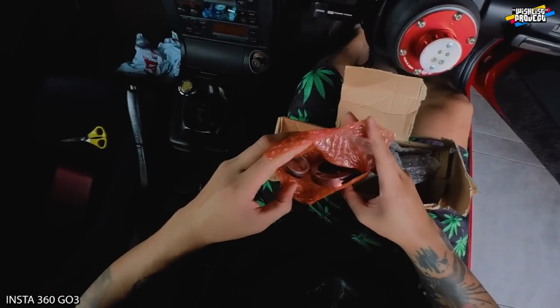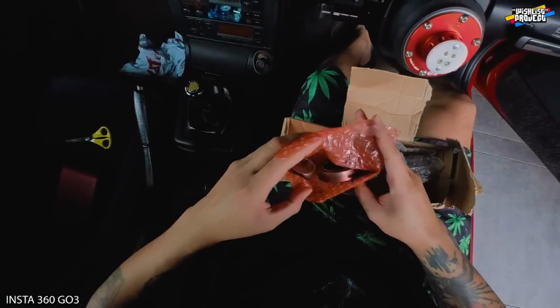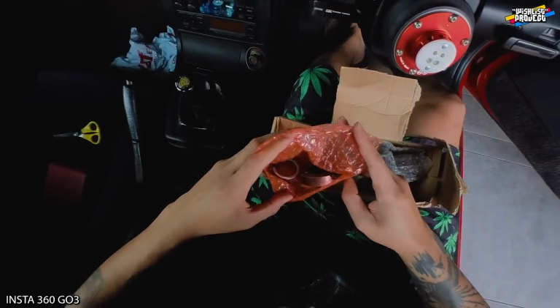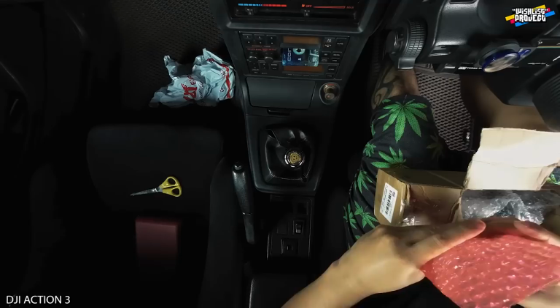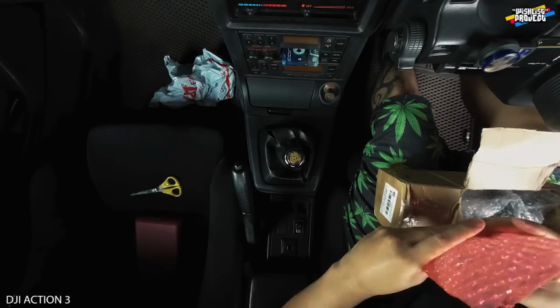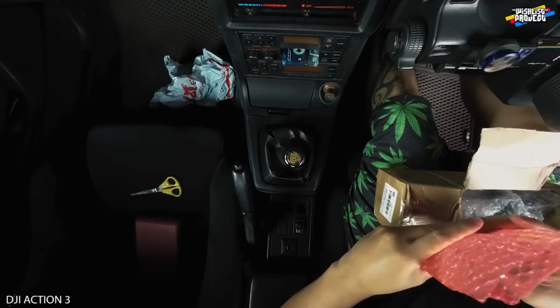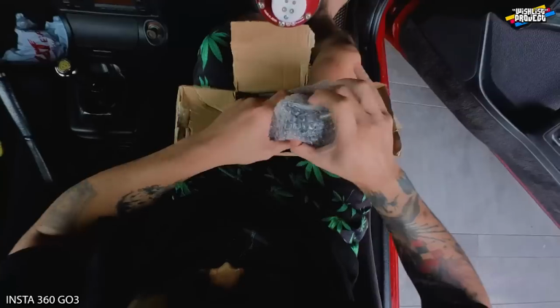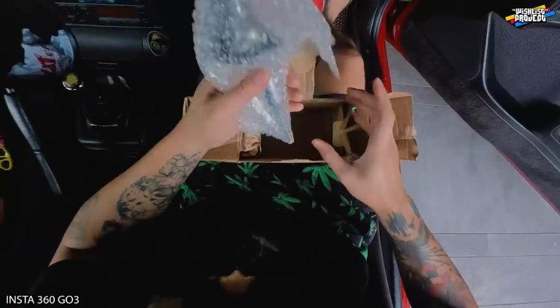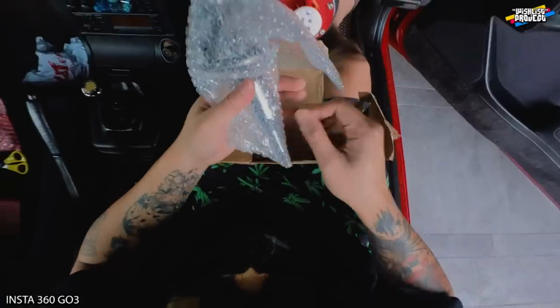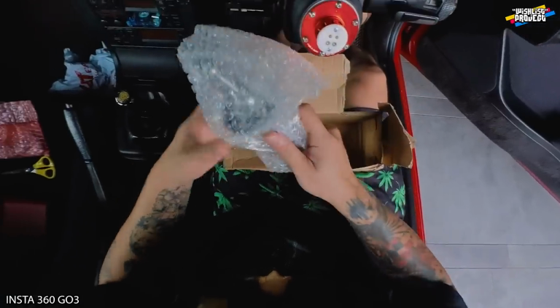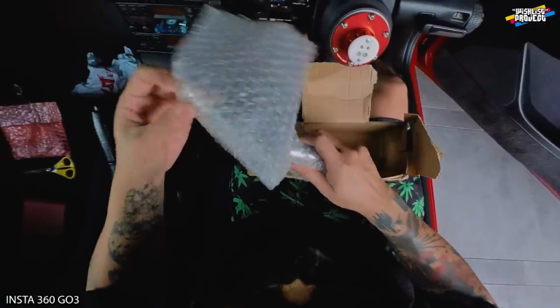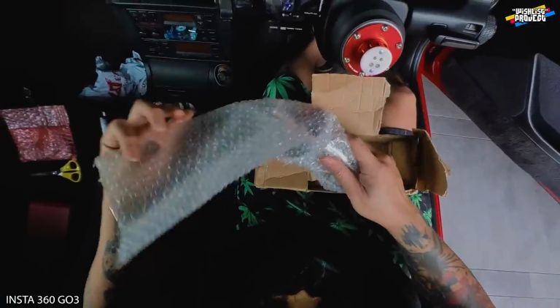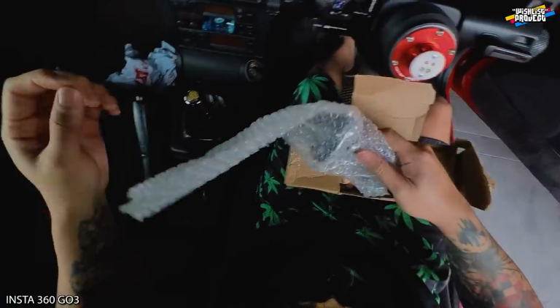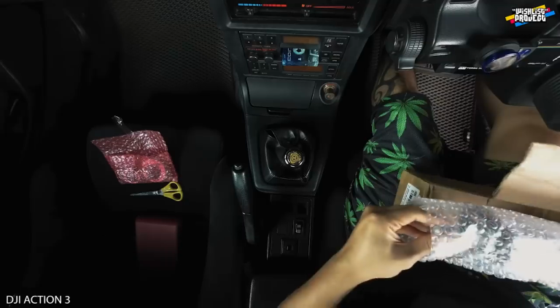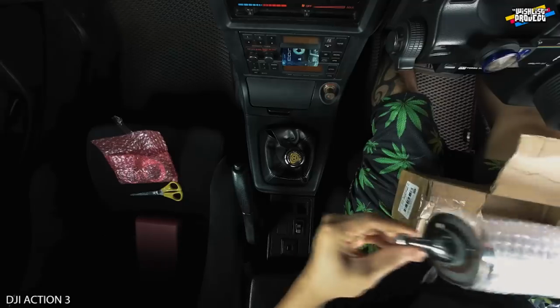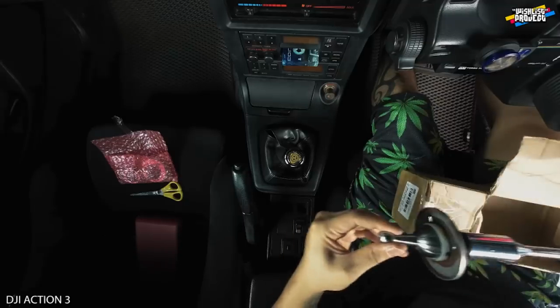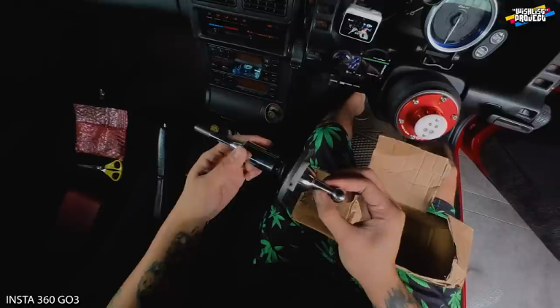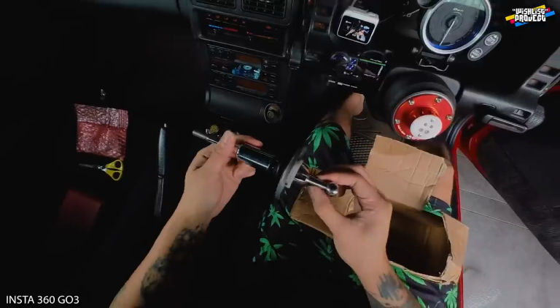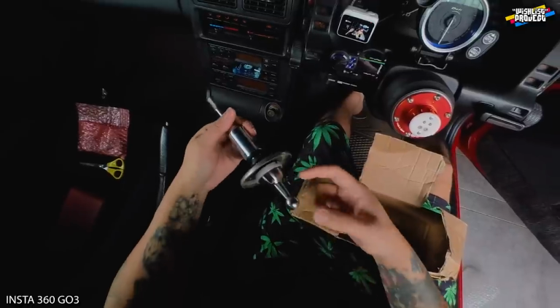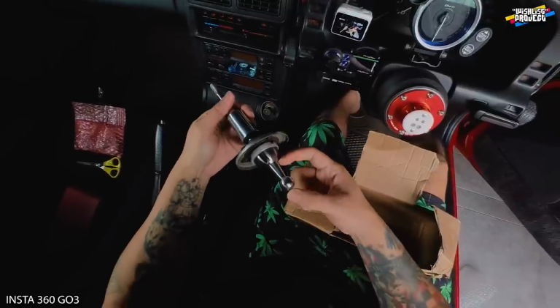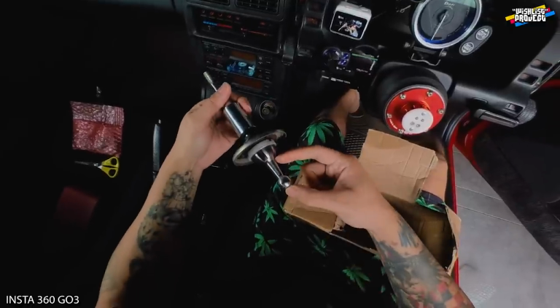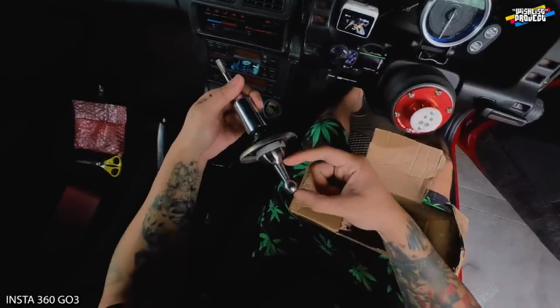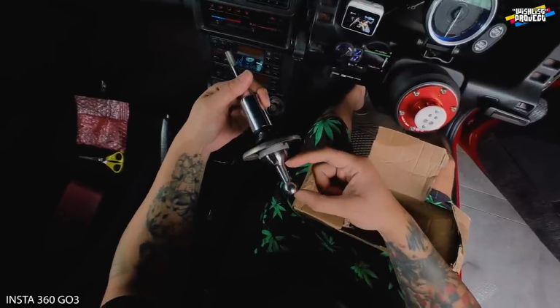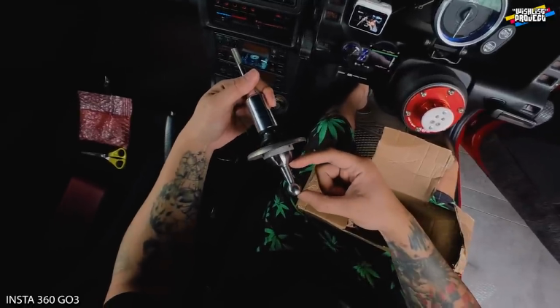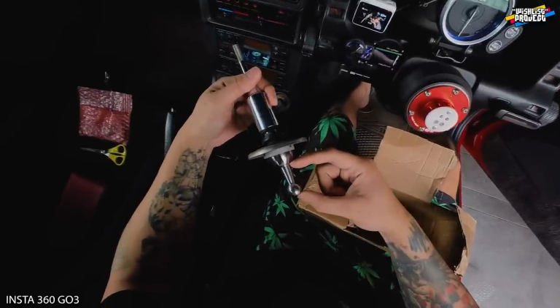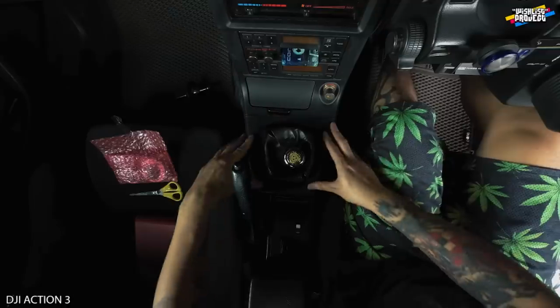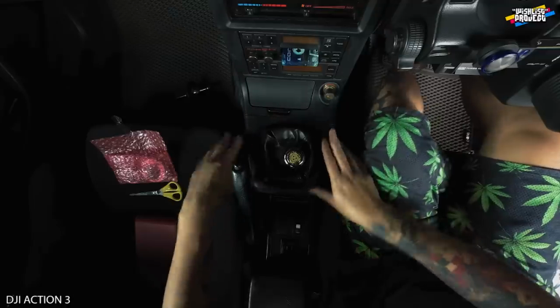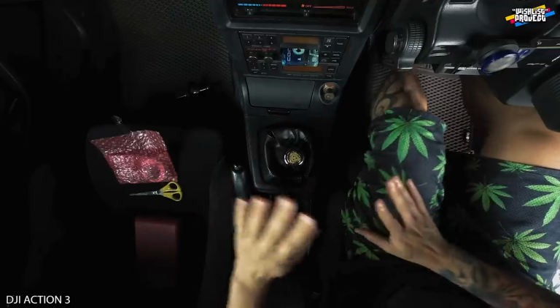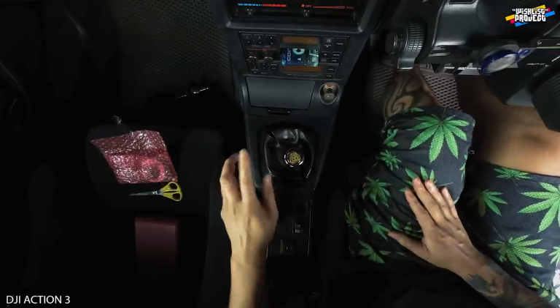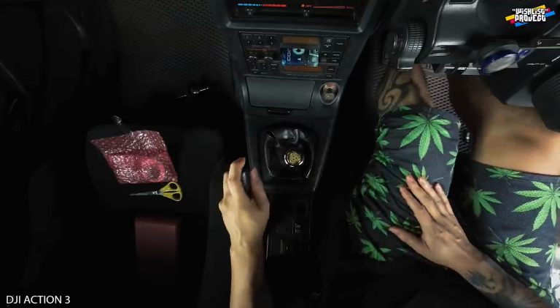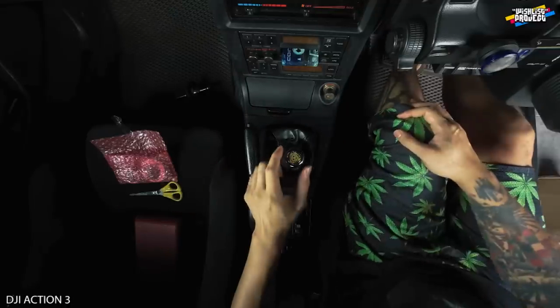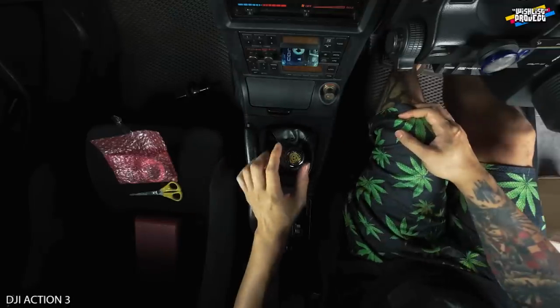I bought it from Mizumi Online. And then this one, this is the shifter — C shifter. Short shifter, this one is more longer. Okay, let's compare the shifter first. How's the original one?